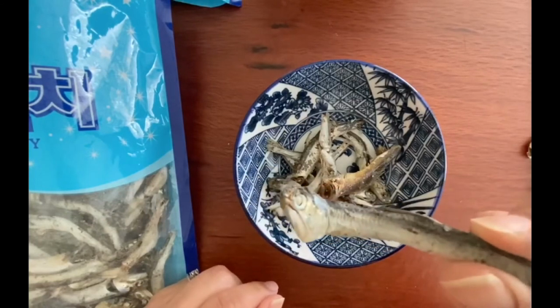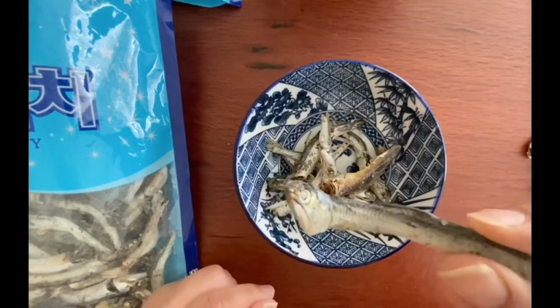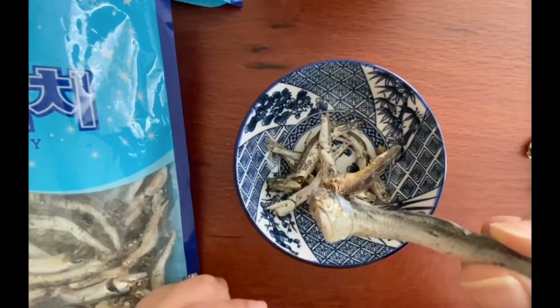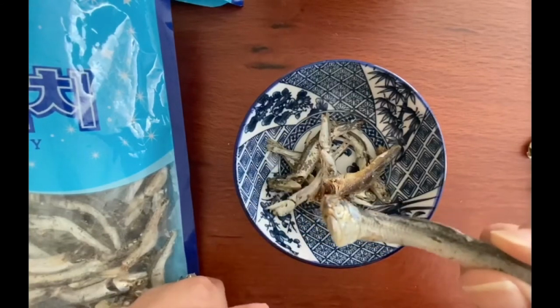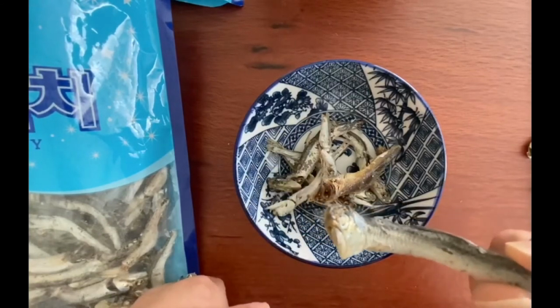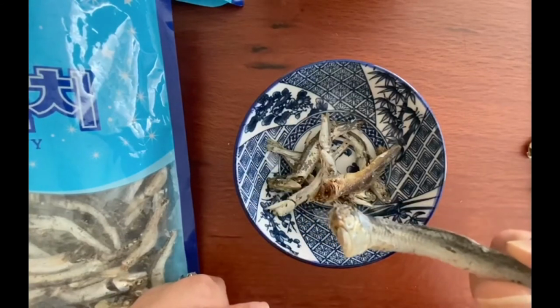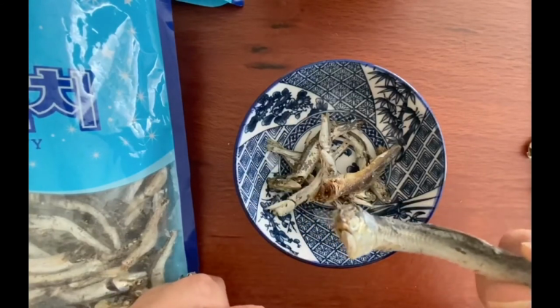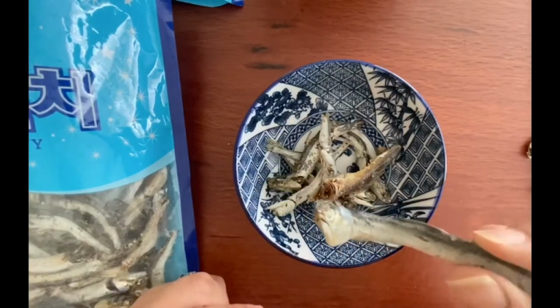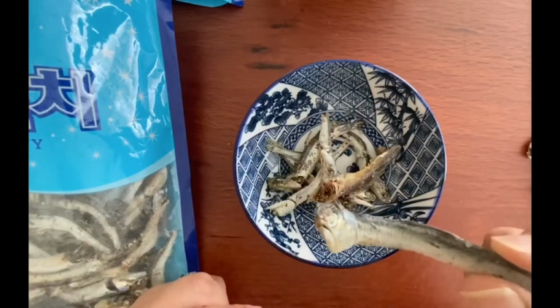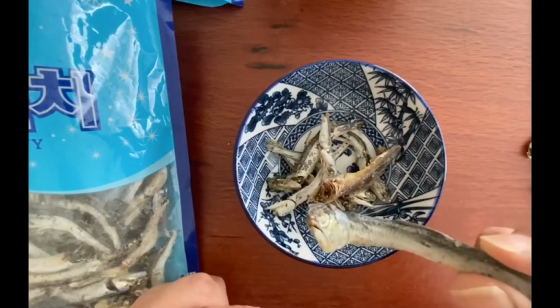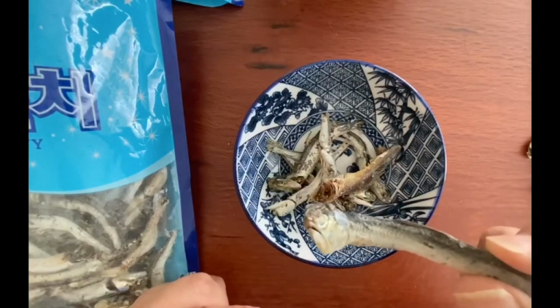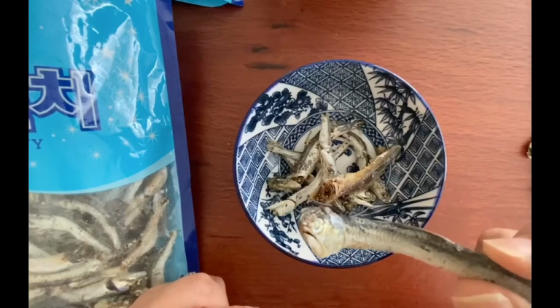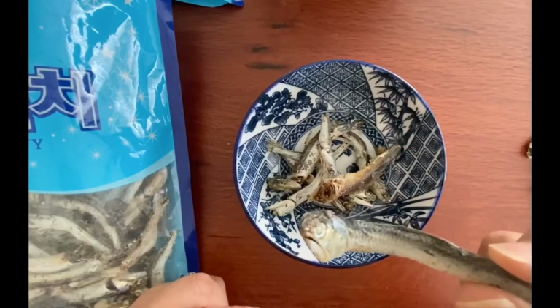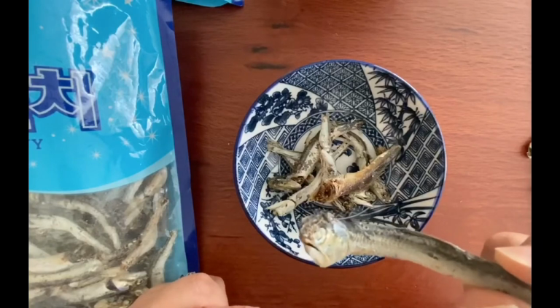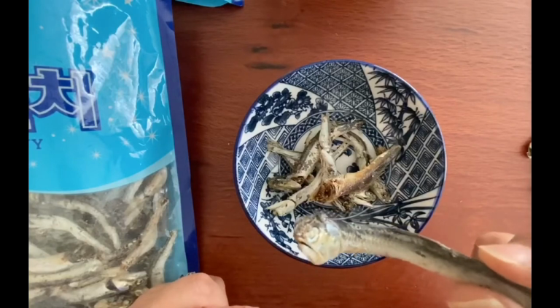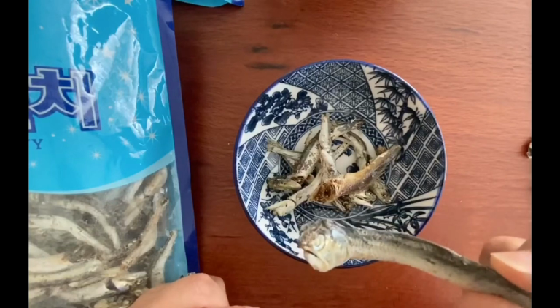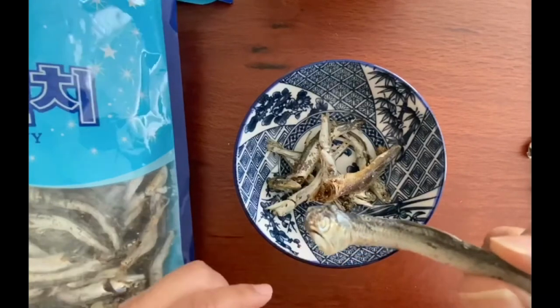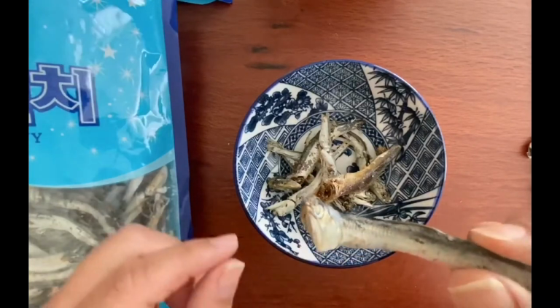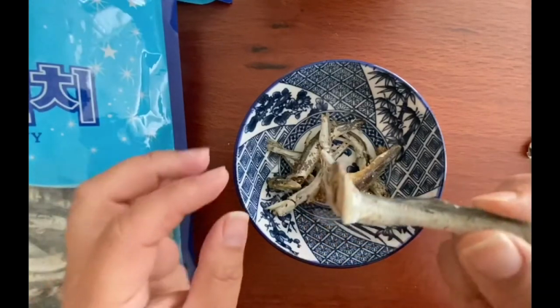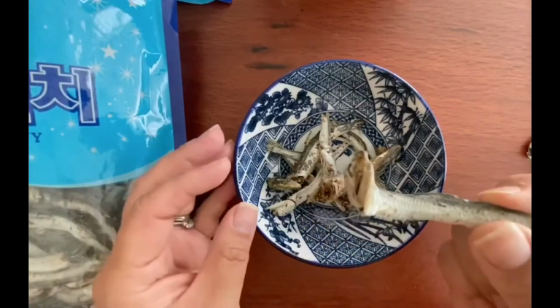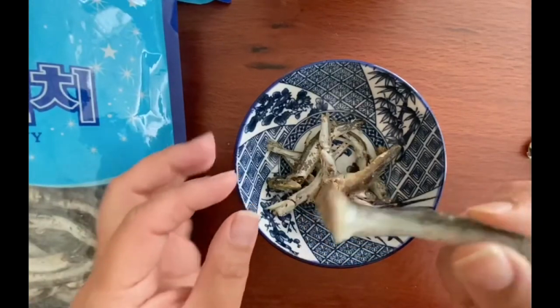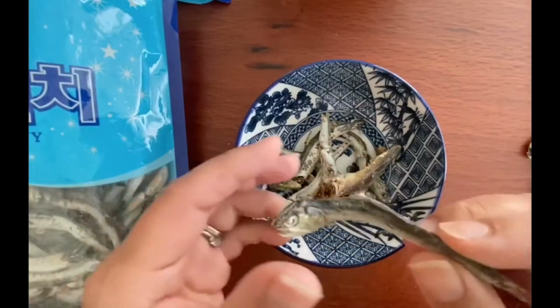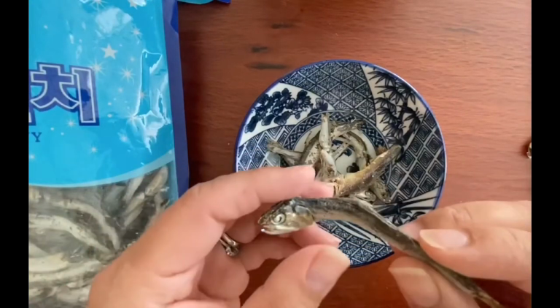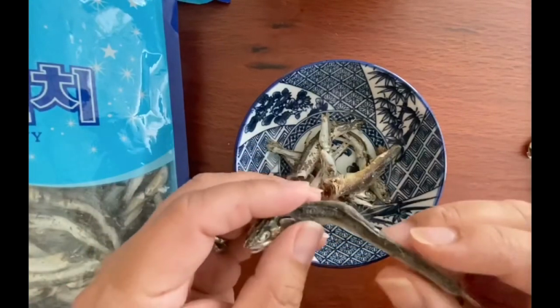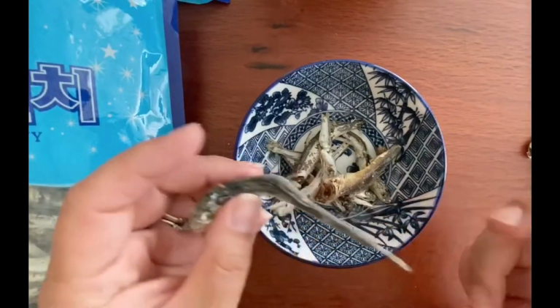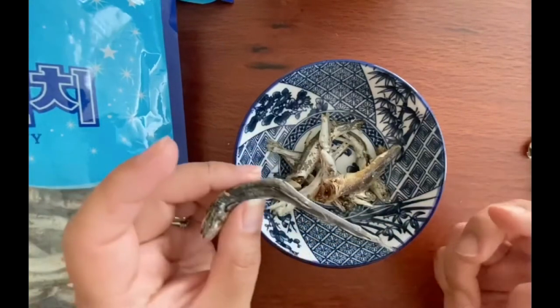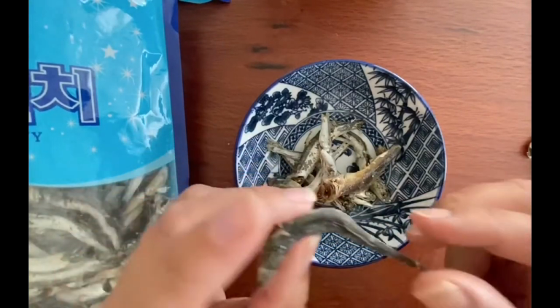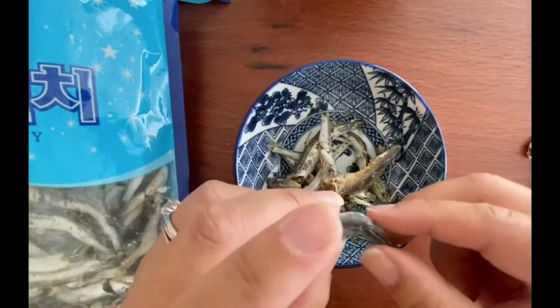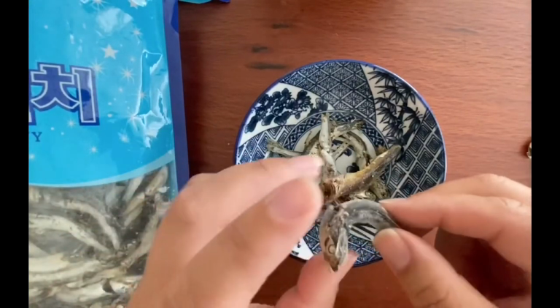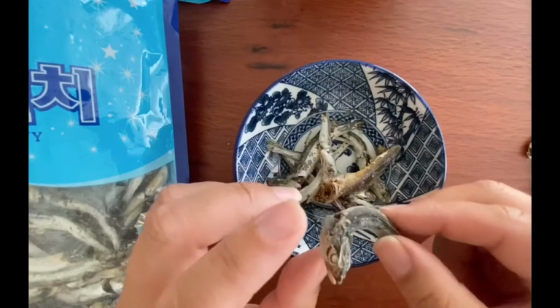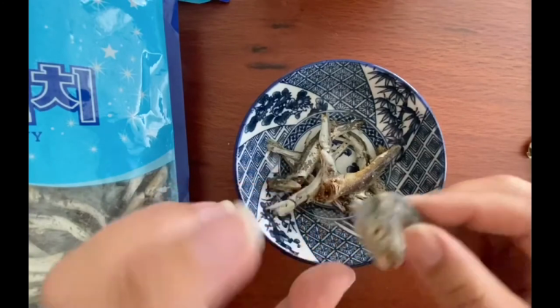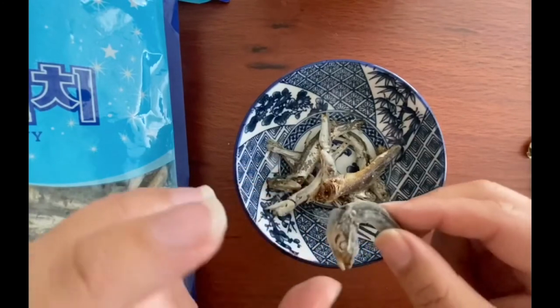So in order to get a clean broth, you need to clean the anchovy. The anchovies in the packet come with the head and the guts, and you want to get rid of those.